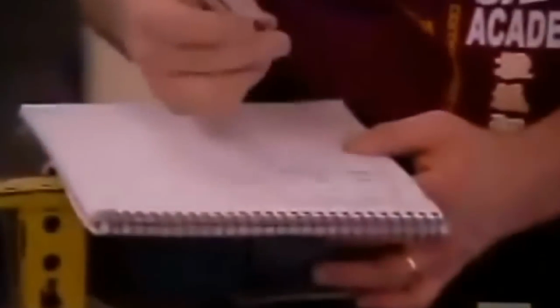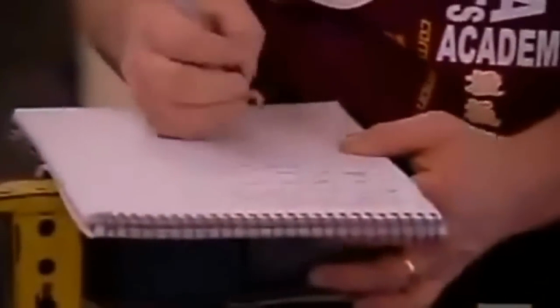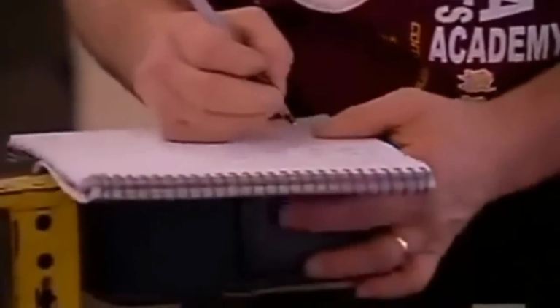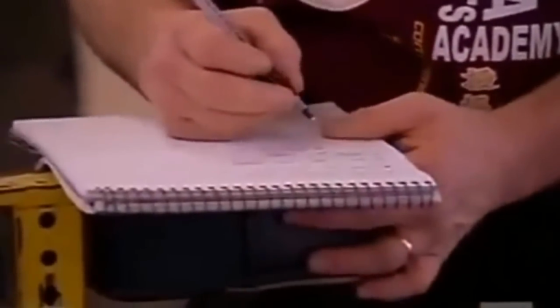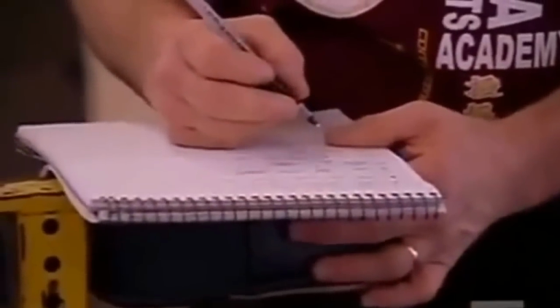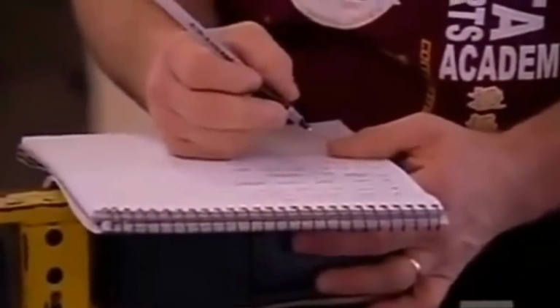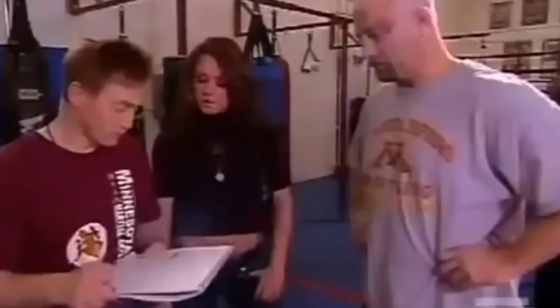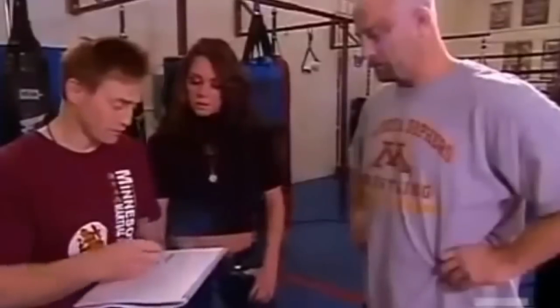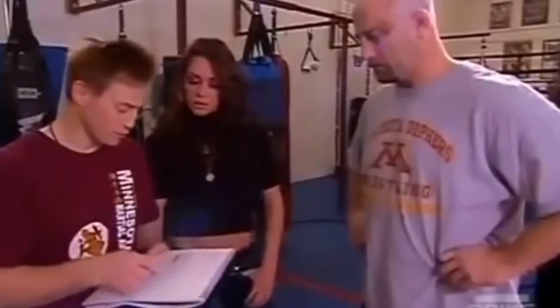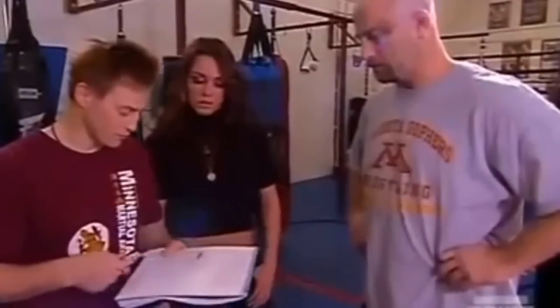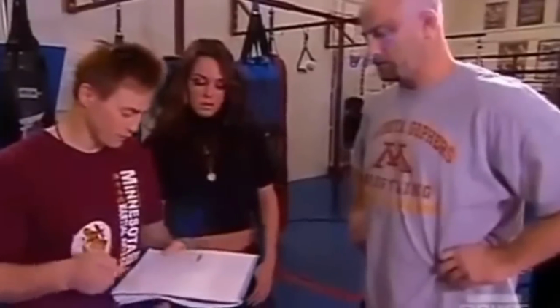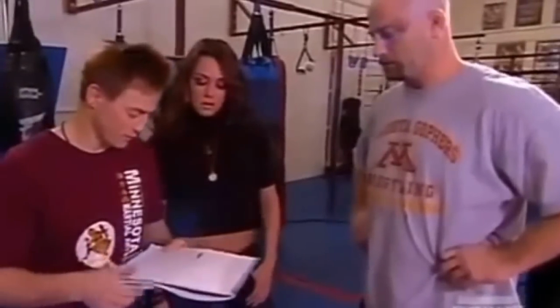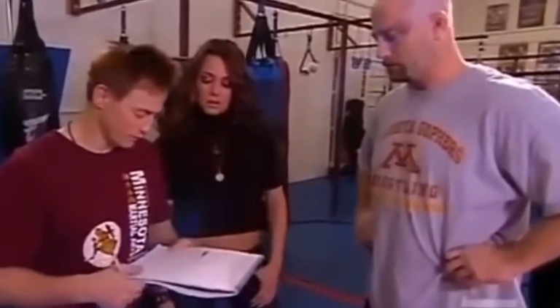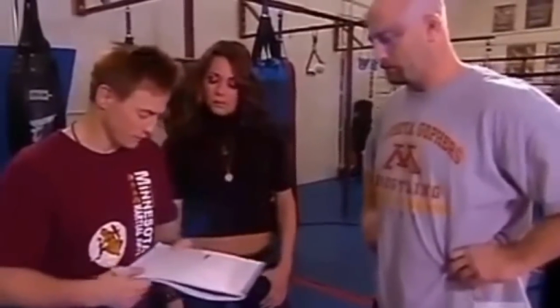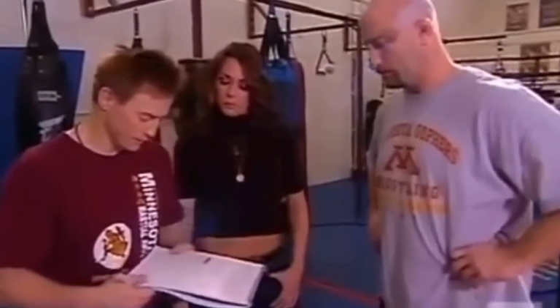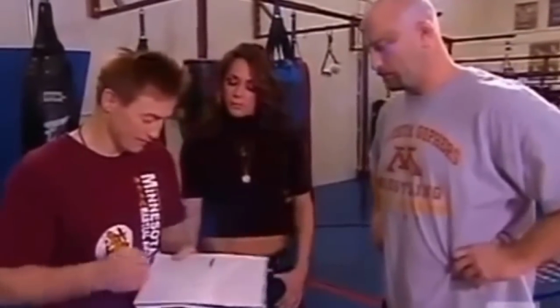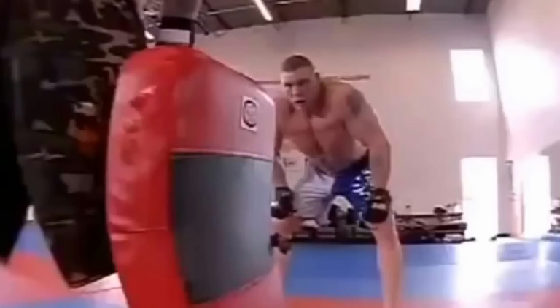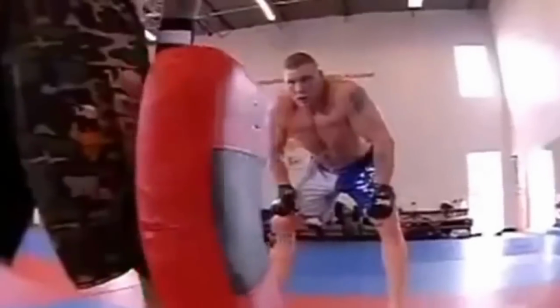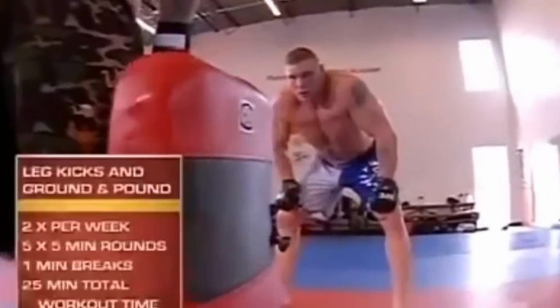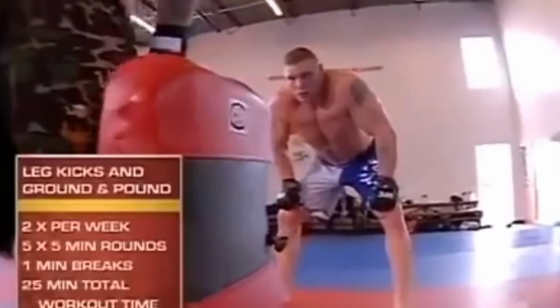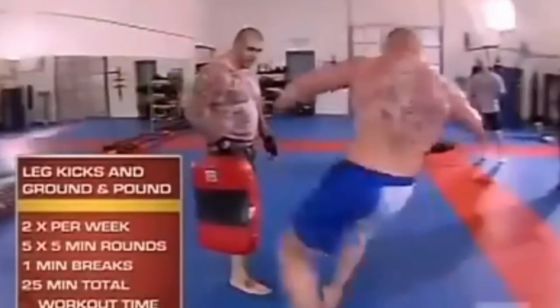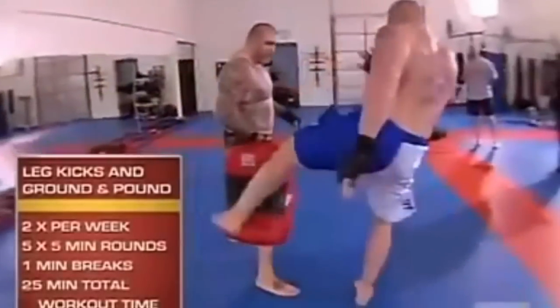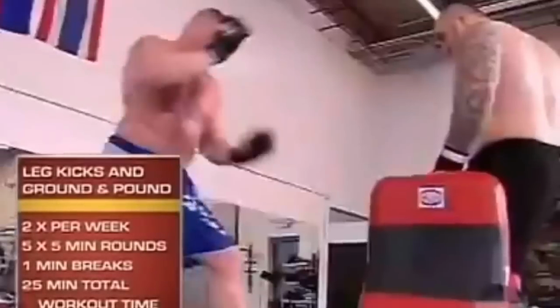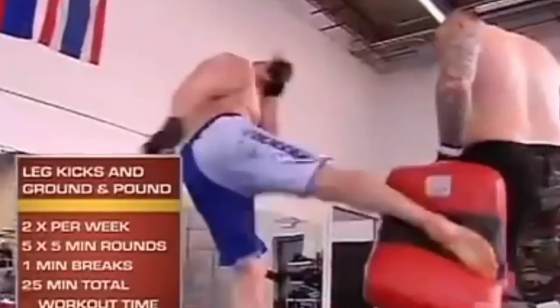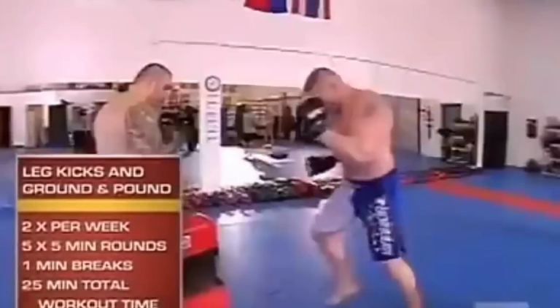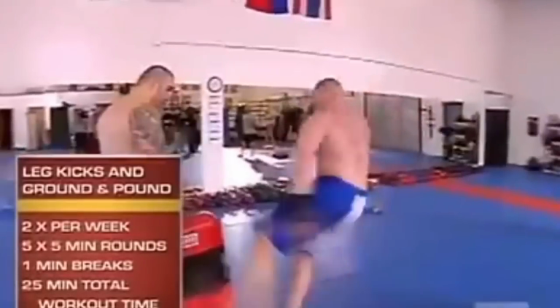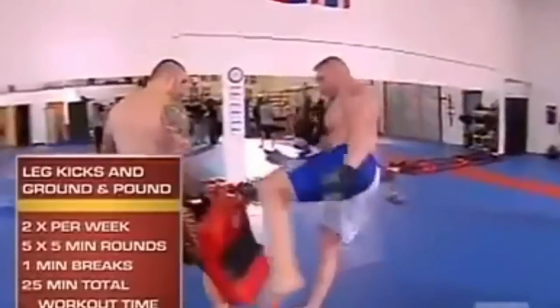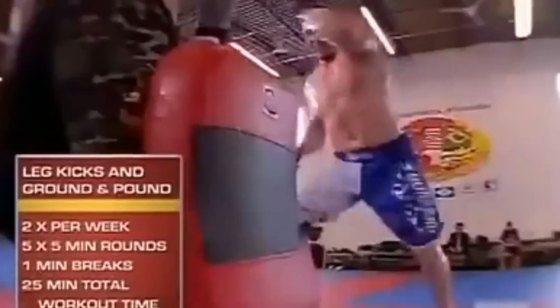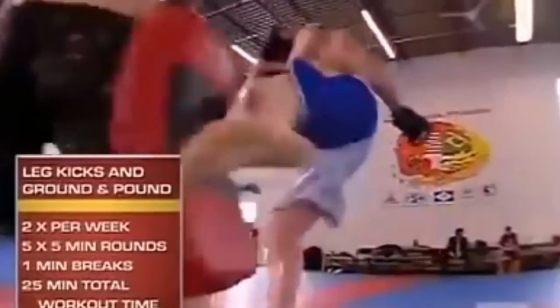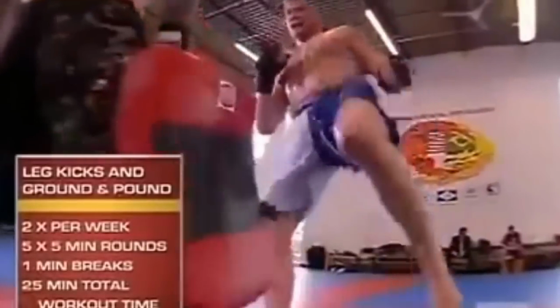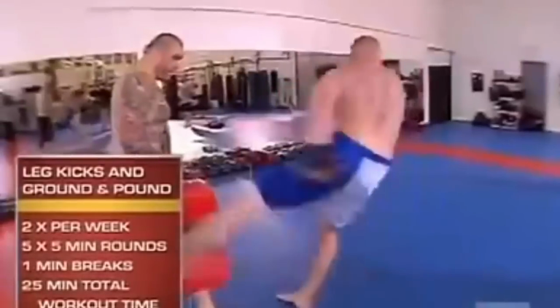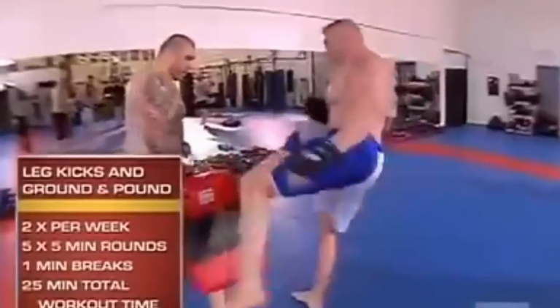We're kind of finishing up the workout for today. We're going to finish off with leg kicks, working on leg kick drills, and ending with ground and pound on the bag.